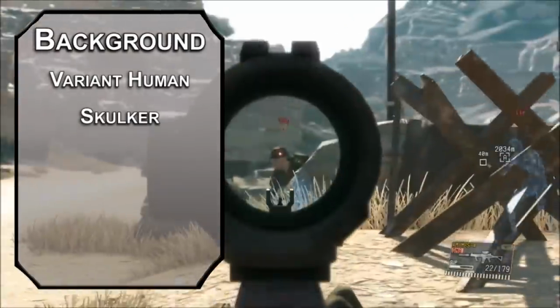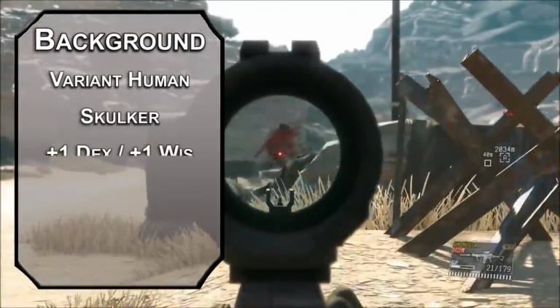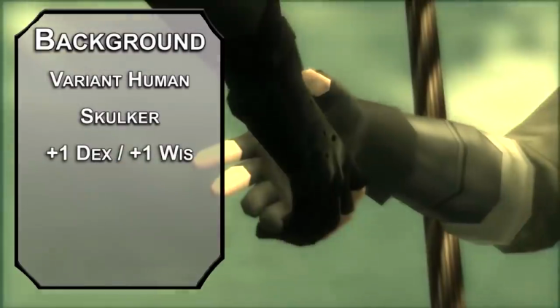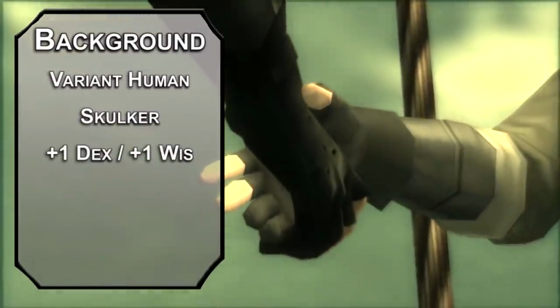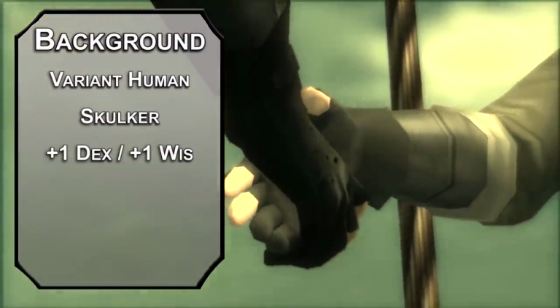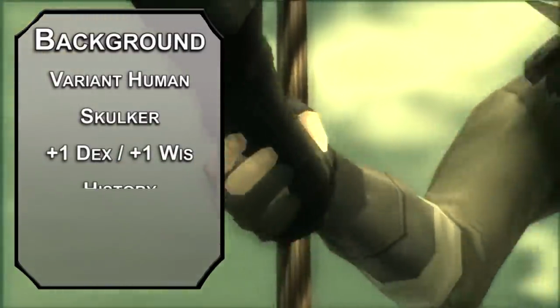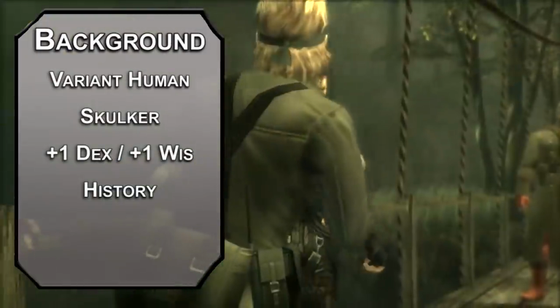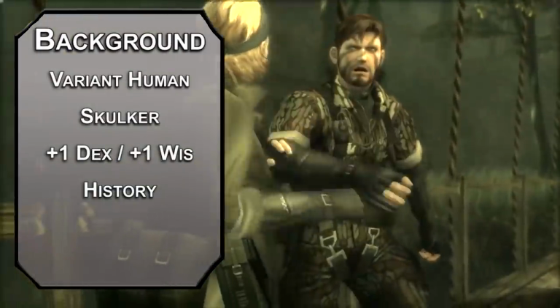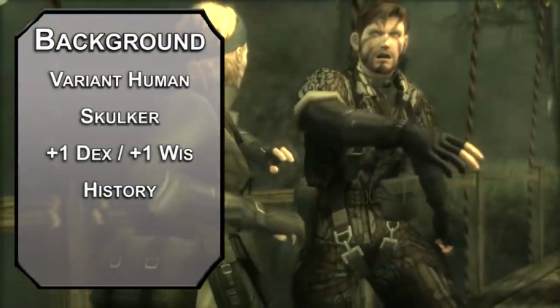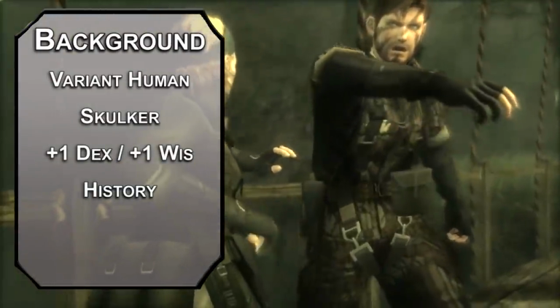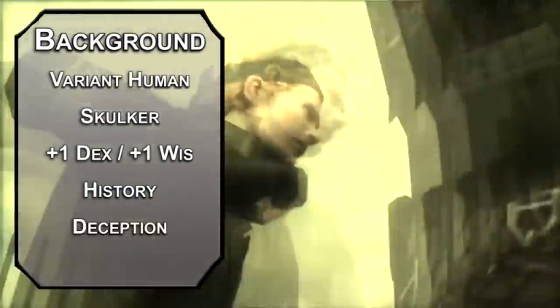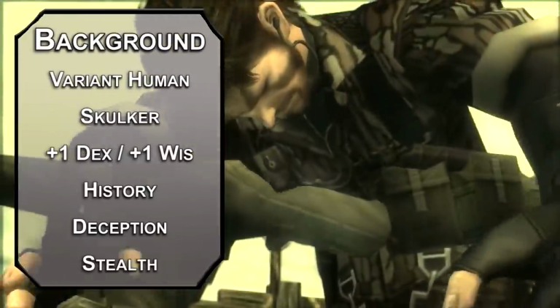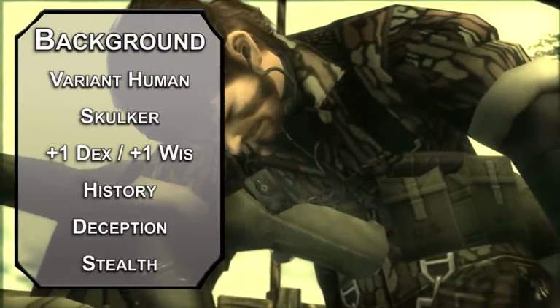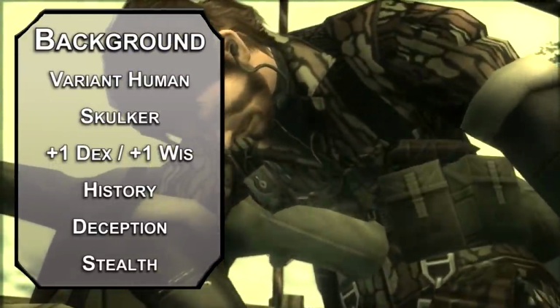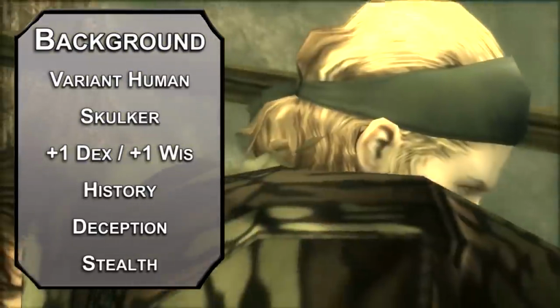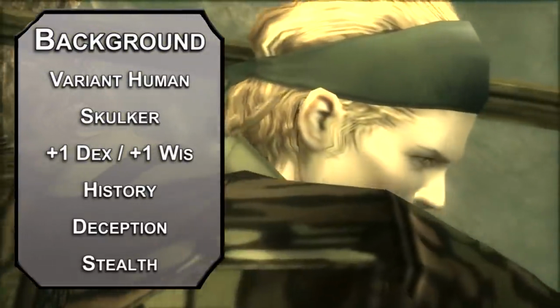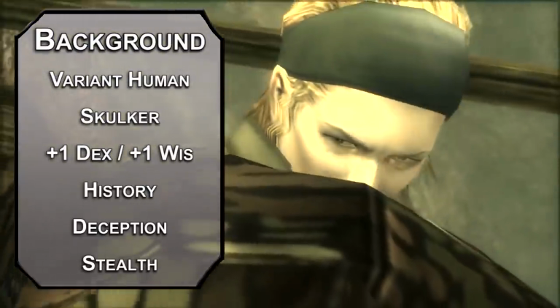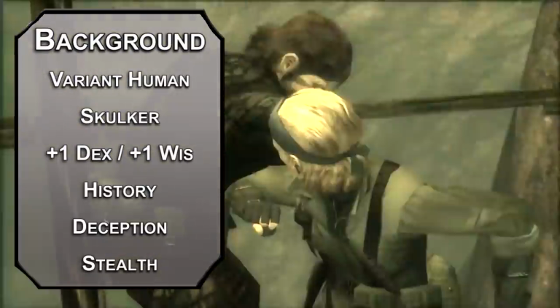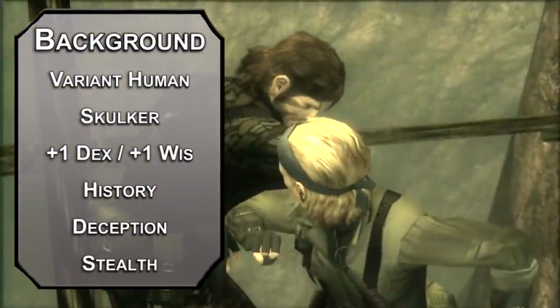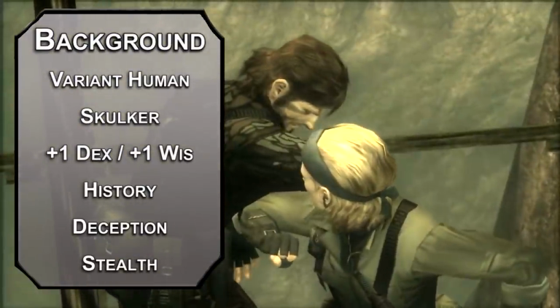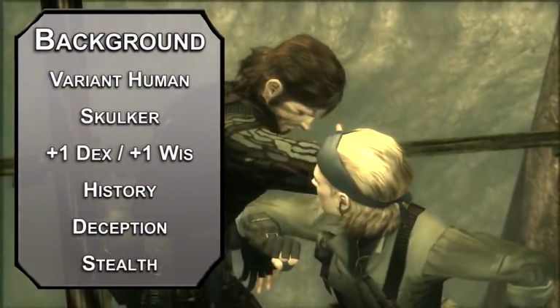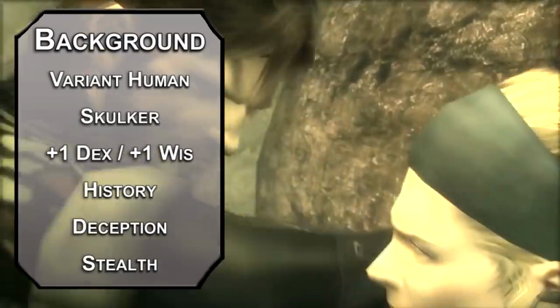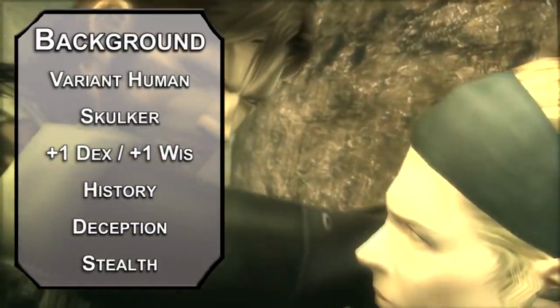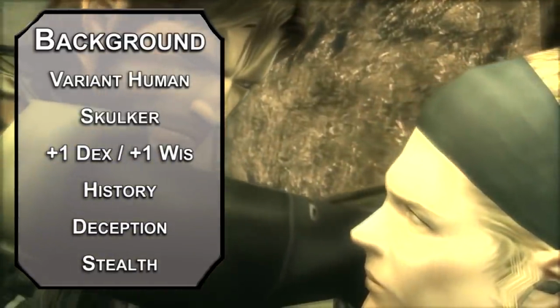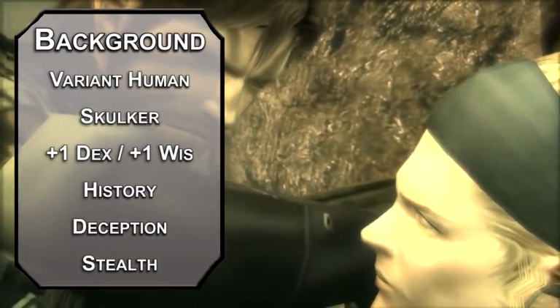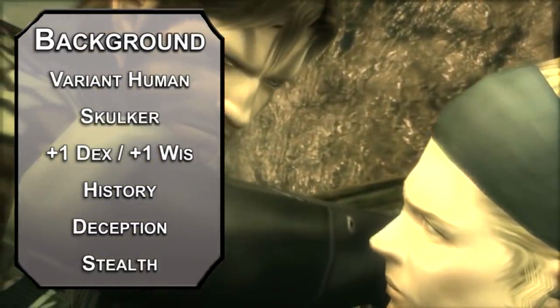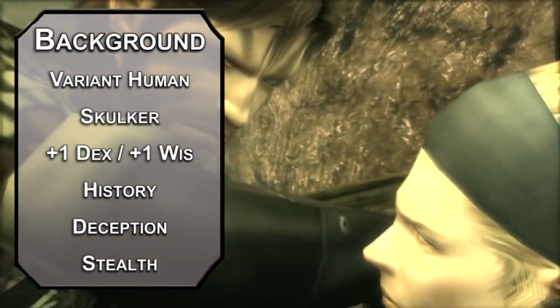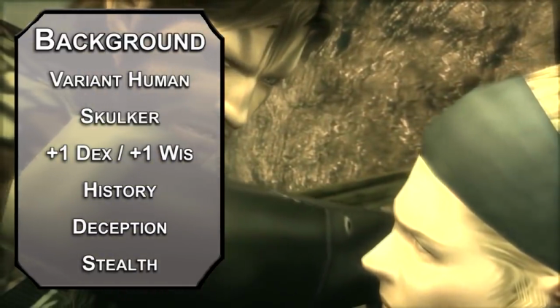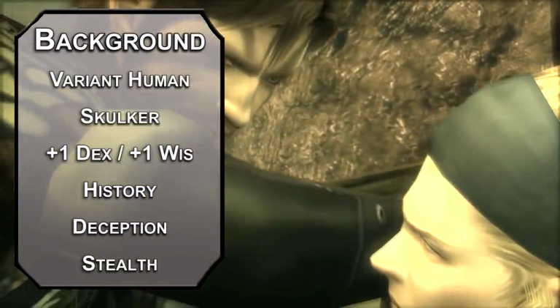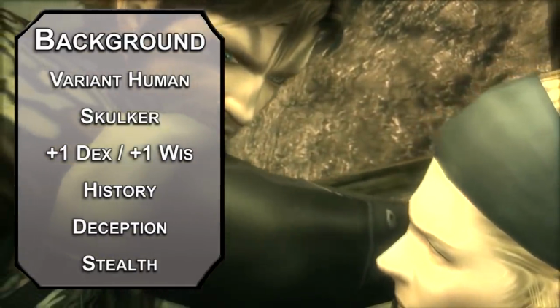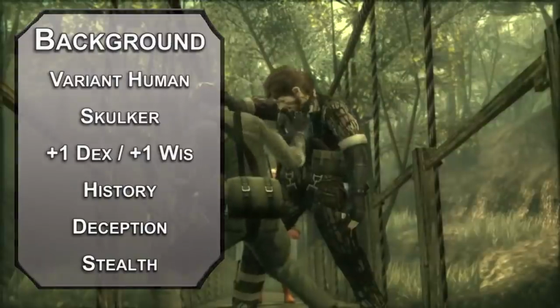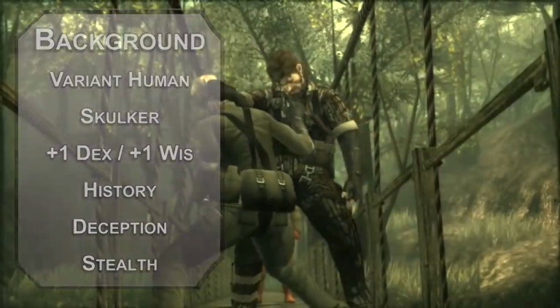Bump dexterity and wisdom with your two free points, take History for your skill of choice, and the Spy background for Deception and Stealth skills. Sneak in, and if you get busted, just try and play it off like you're part of the crew. Or you're just a box. A regular box. Nothing out of the ordinary.